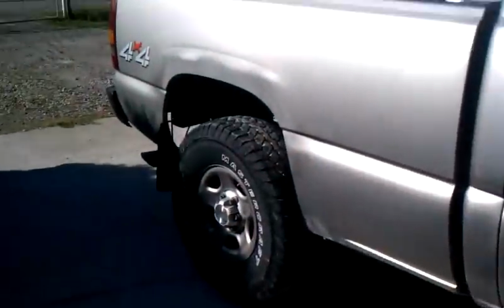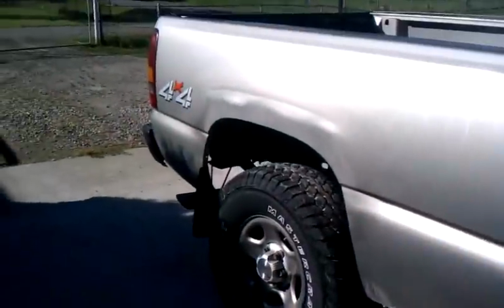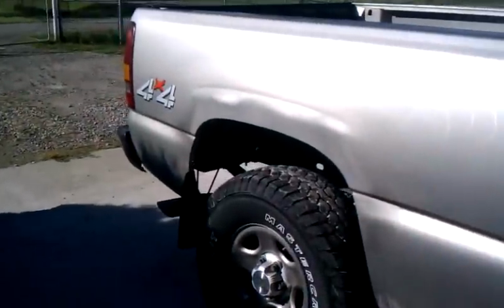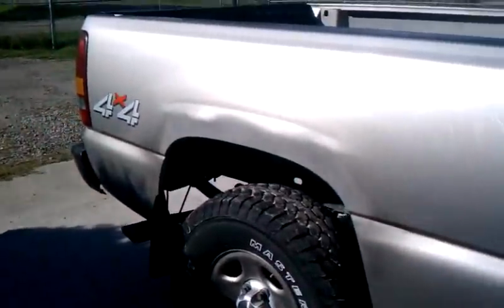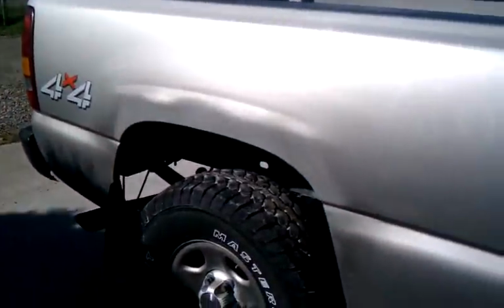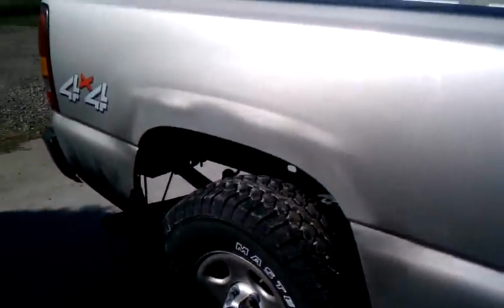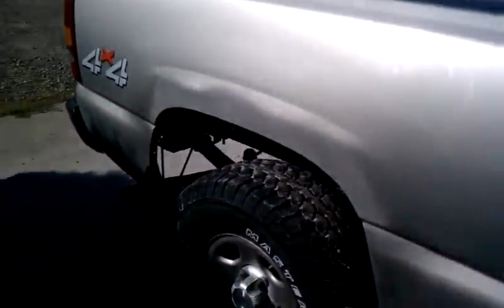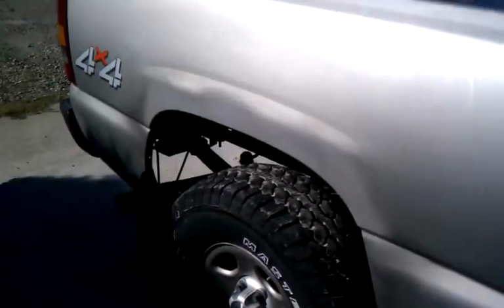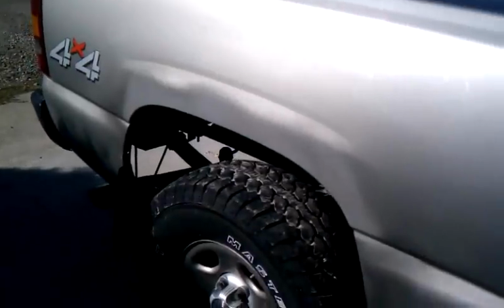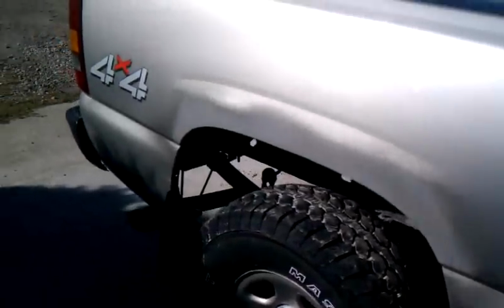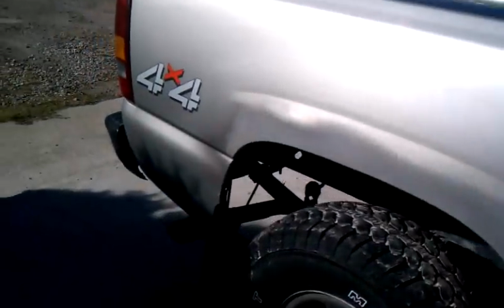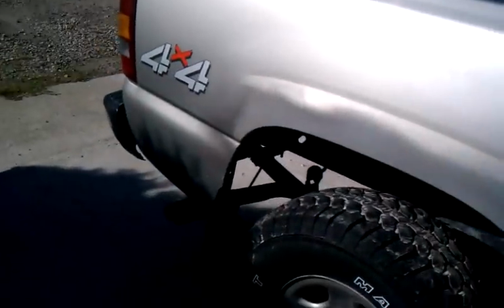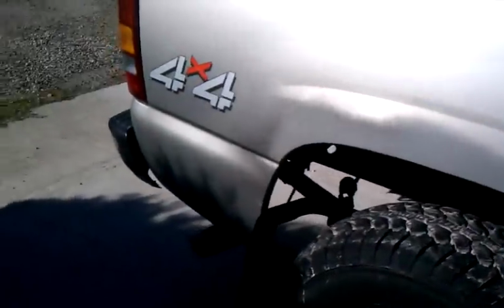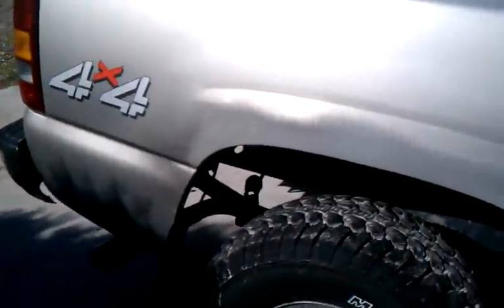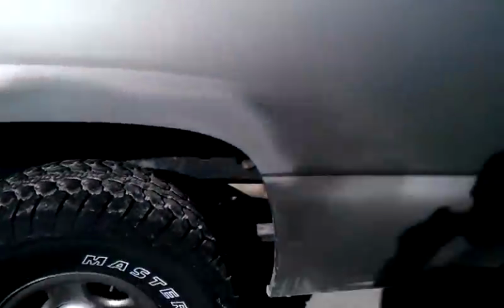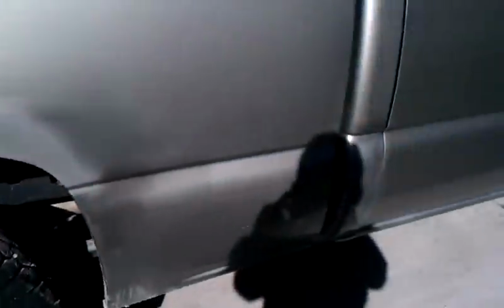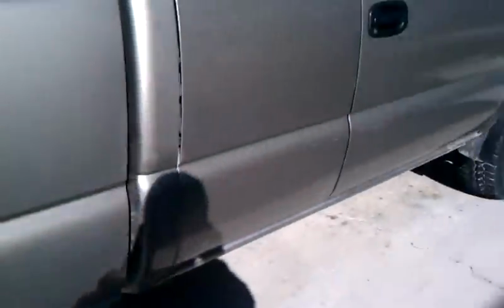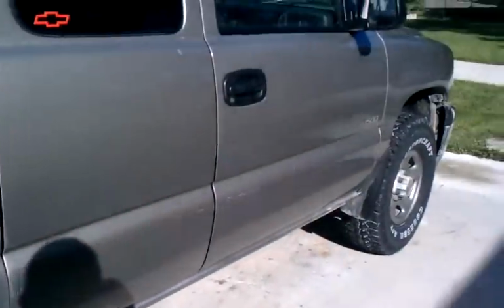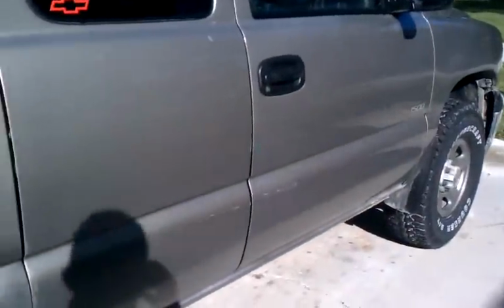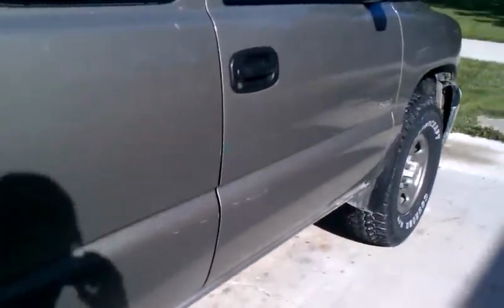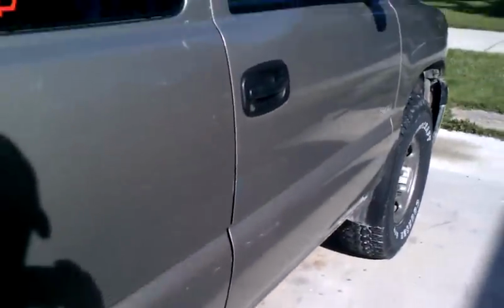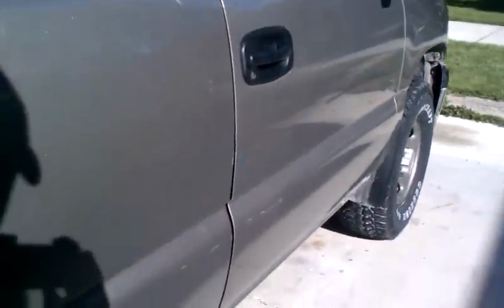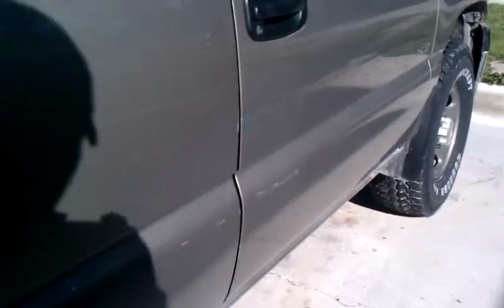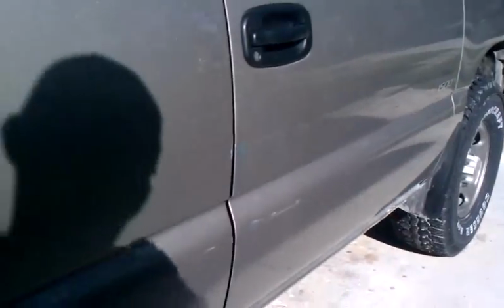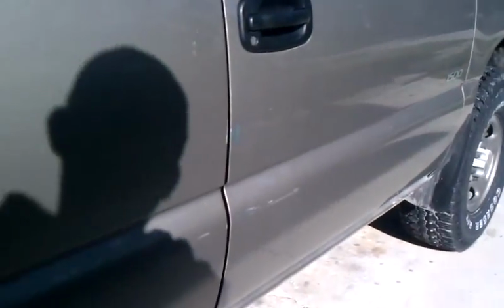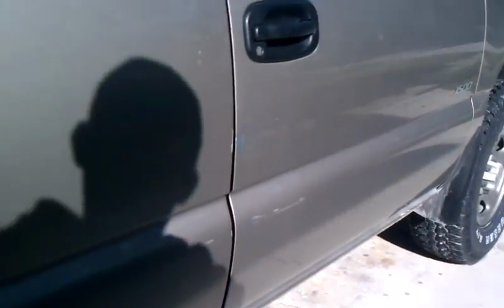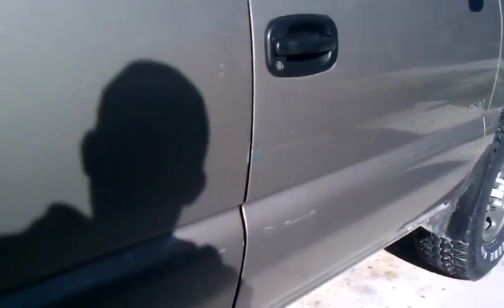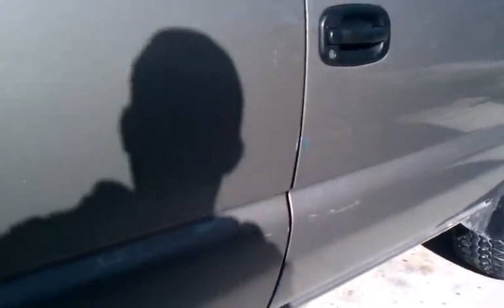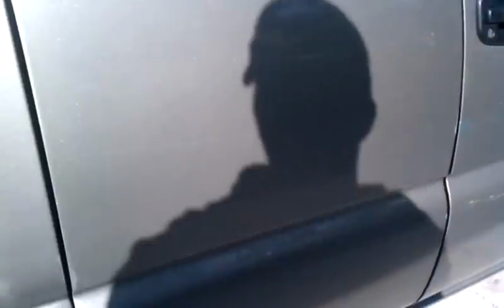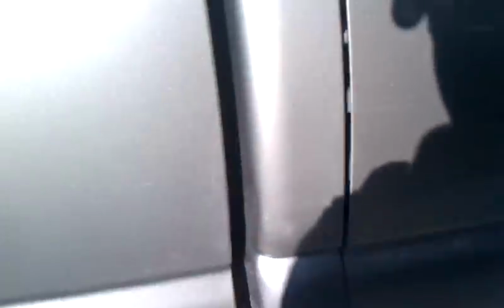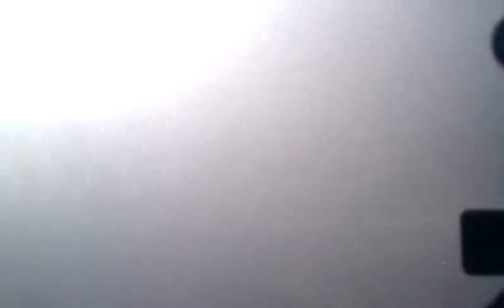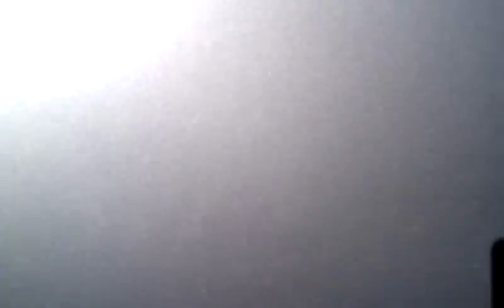This spot right here is where I gotta fix the body work on it. But other than that, and these little marks right down here, there's nothing really to it.